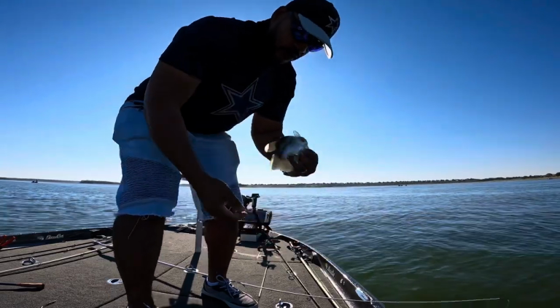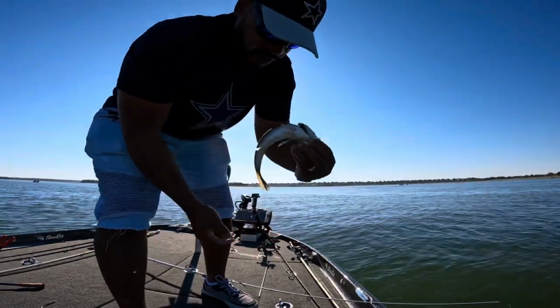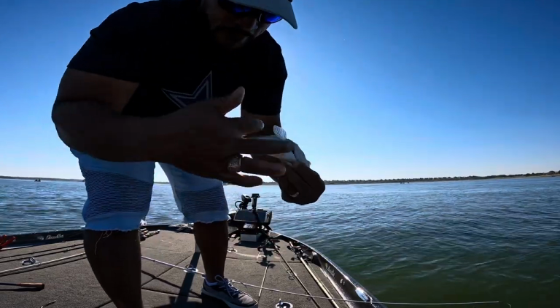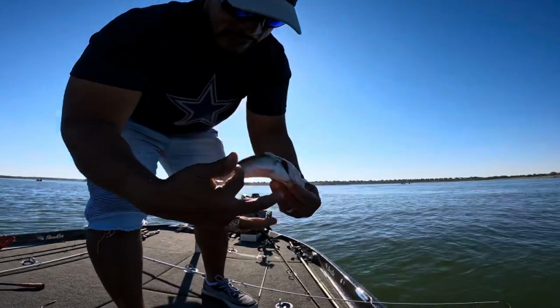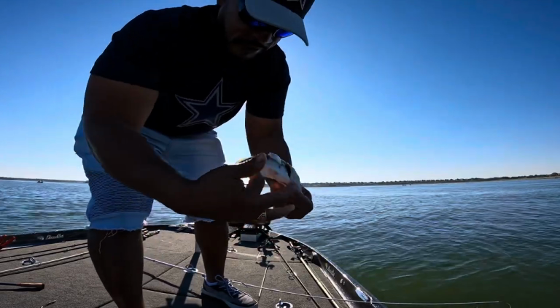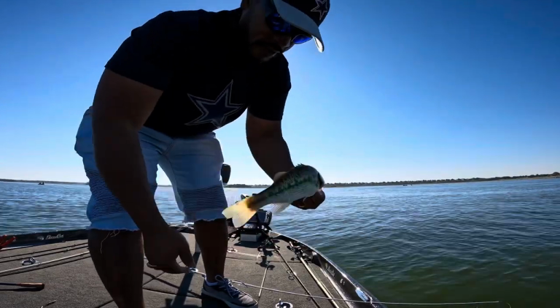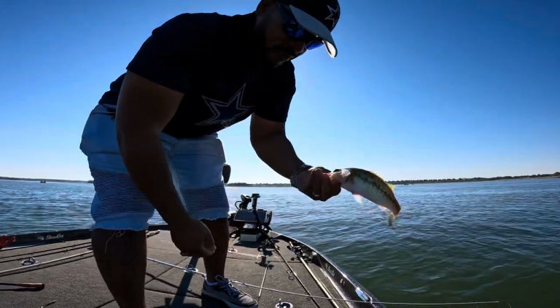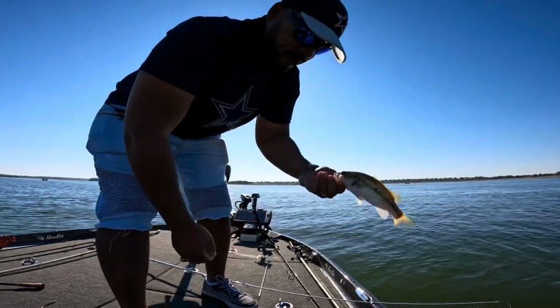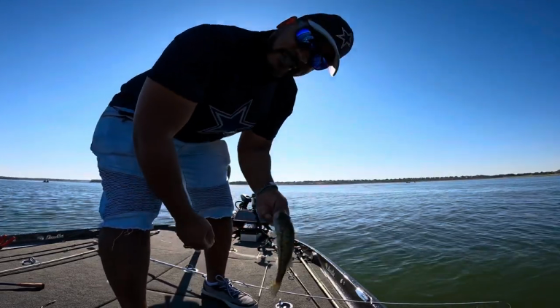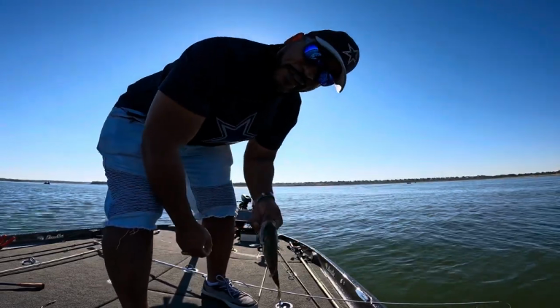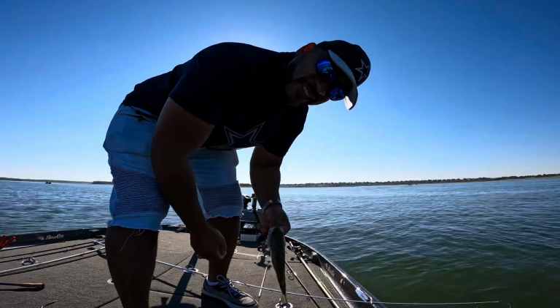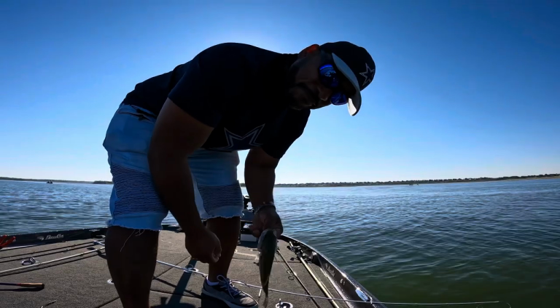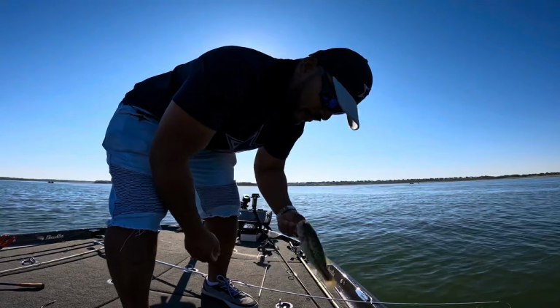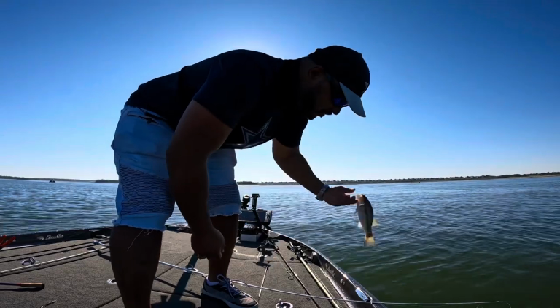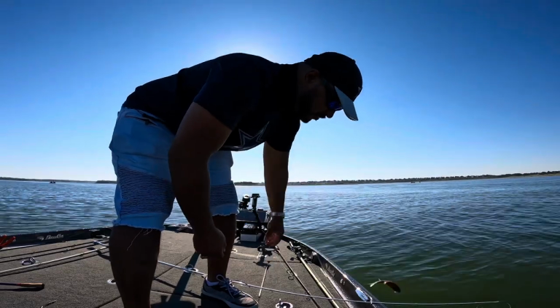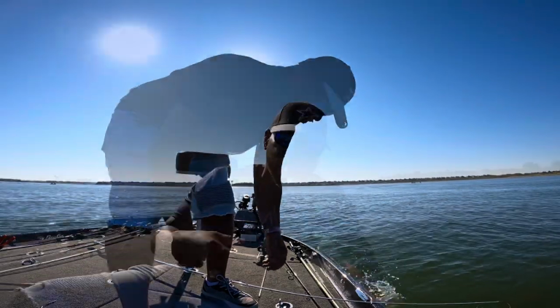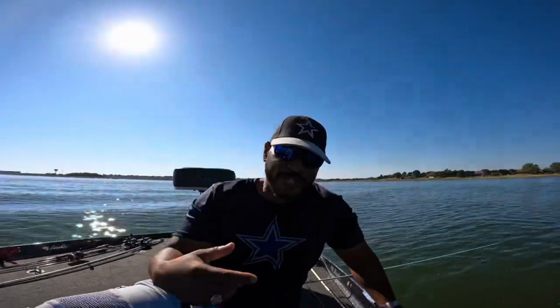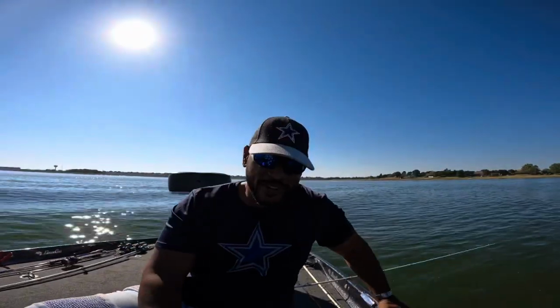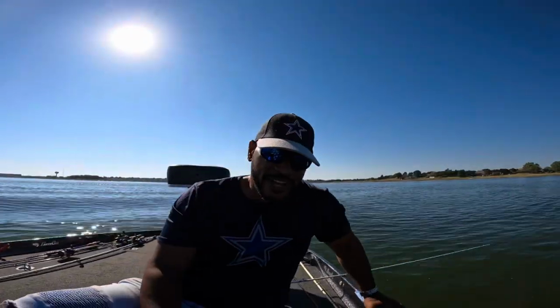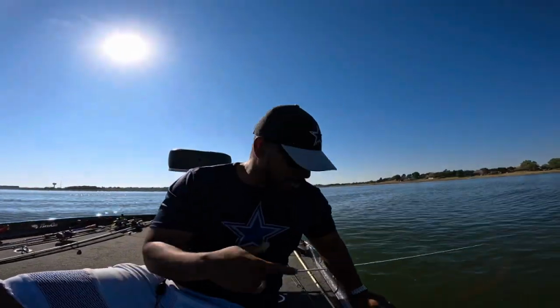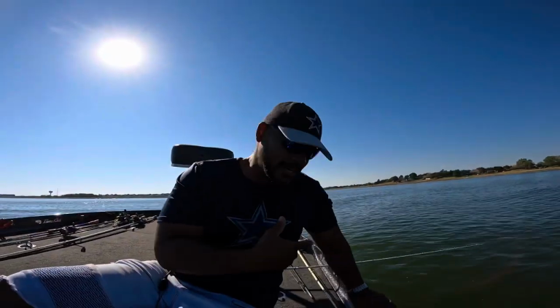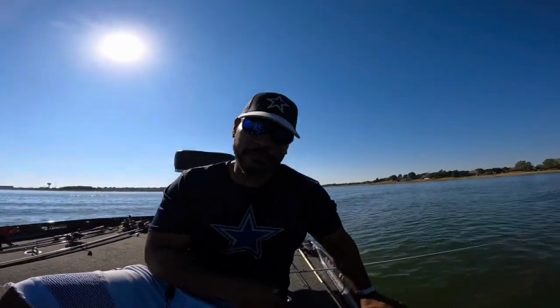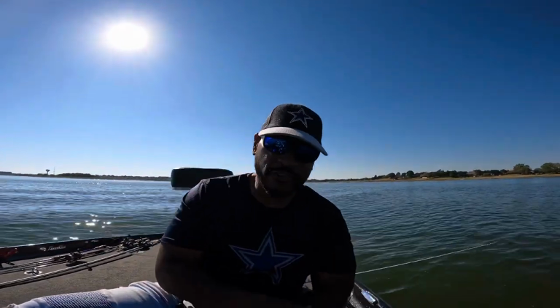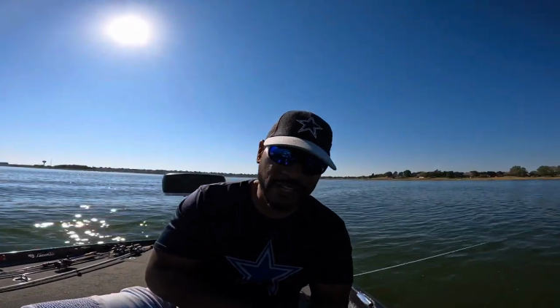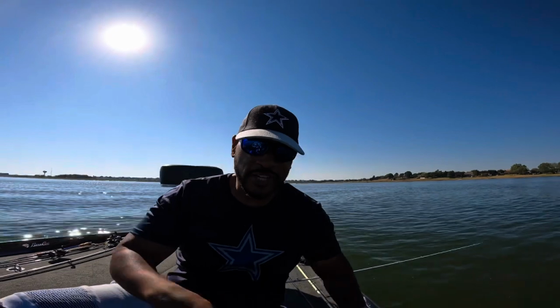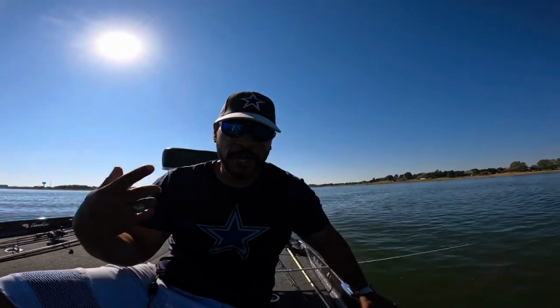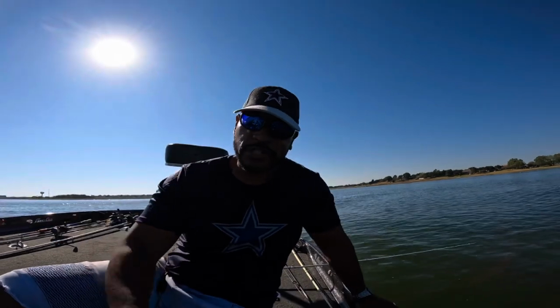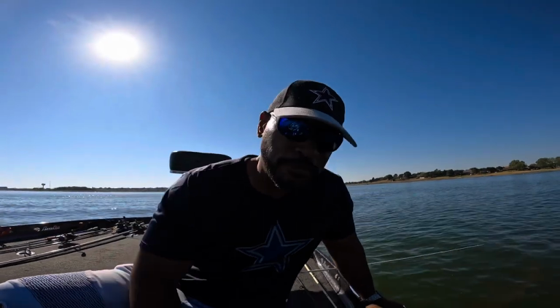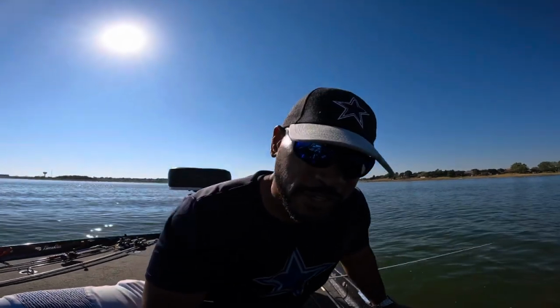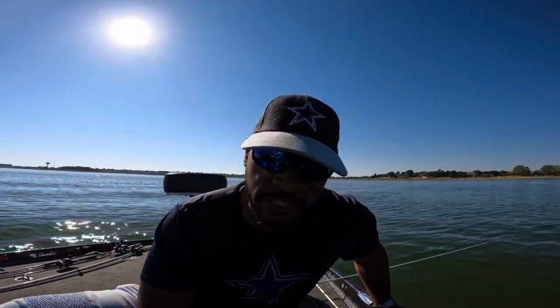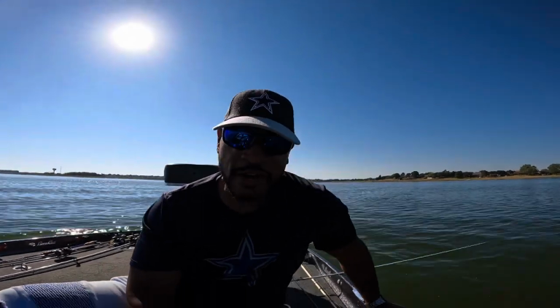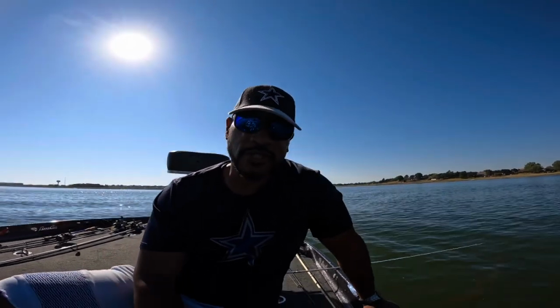Nice little spotted bass, just a baby. Hey, what's up y'all! I'm about to get out of here, get off the lake — Cowboys are getting ready to play here in the next hour or so.